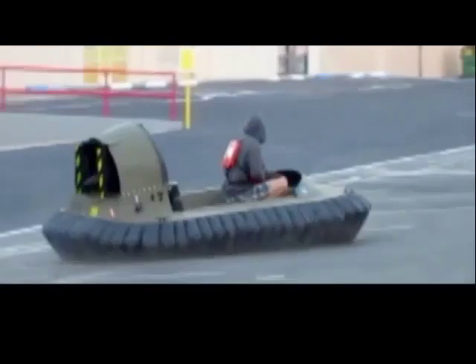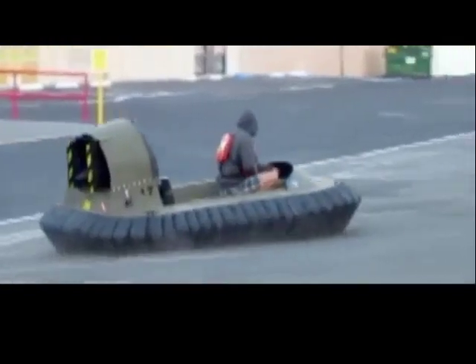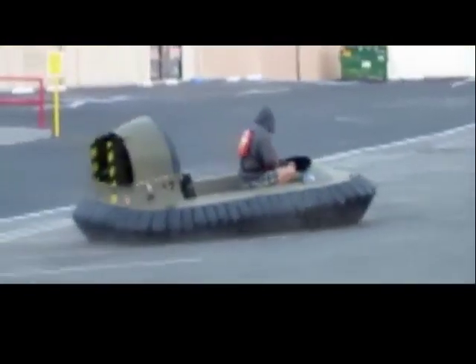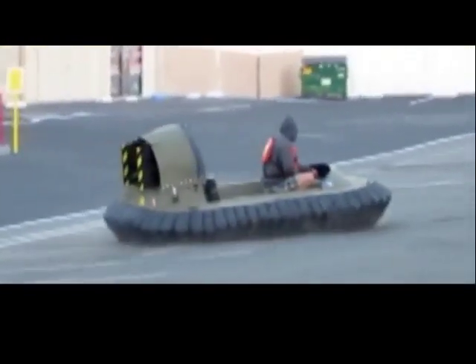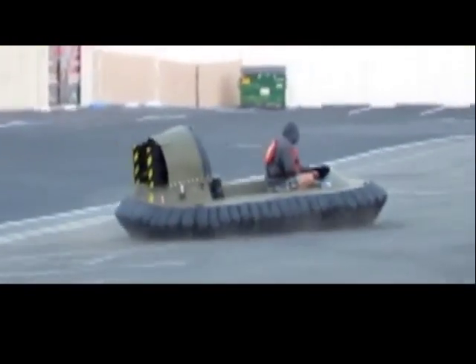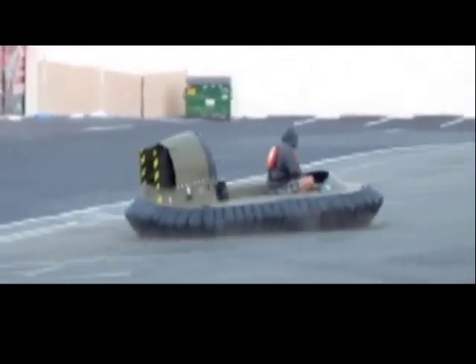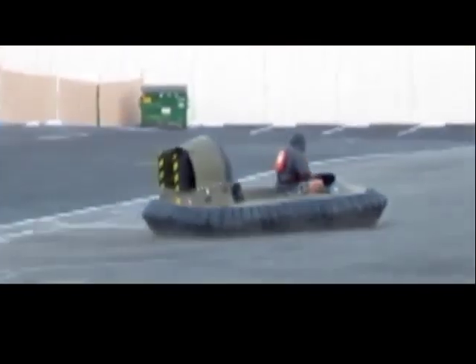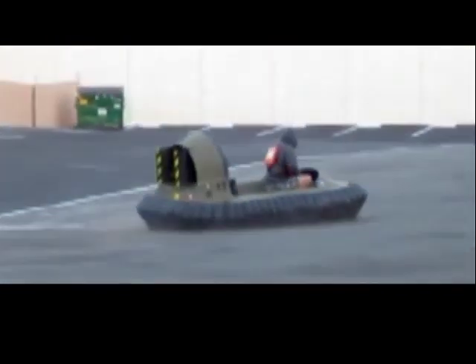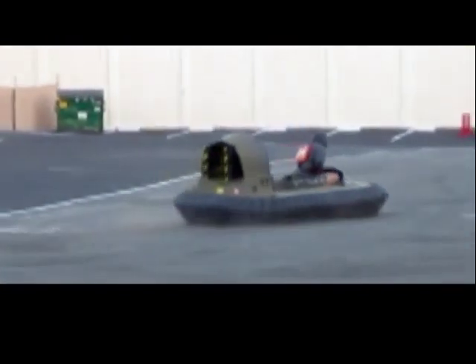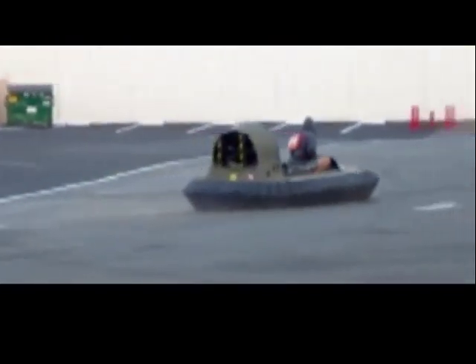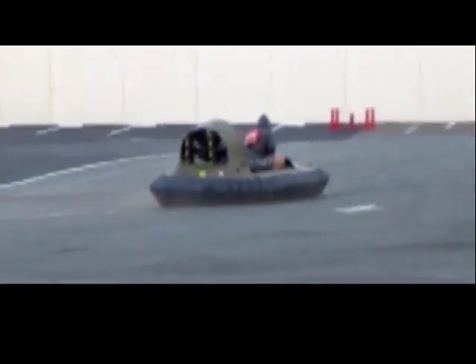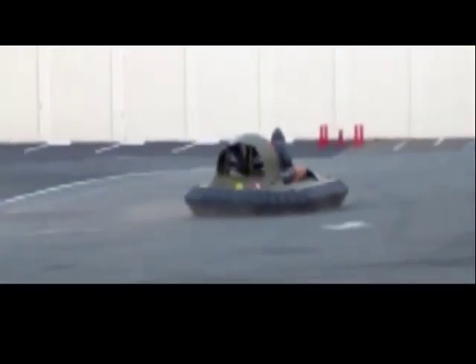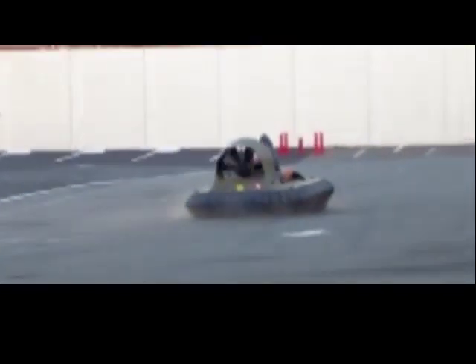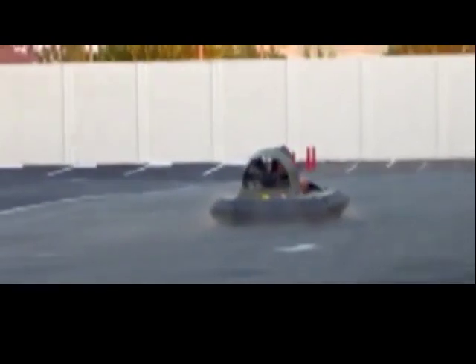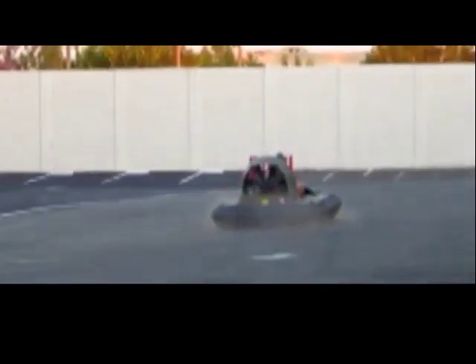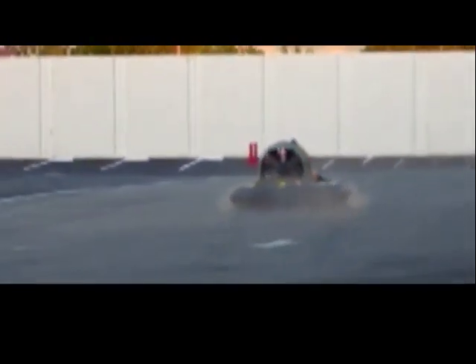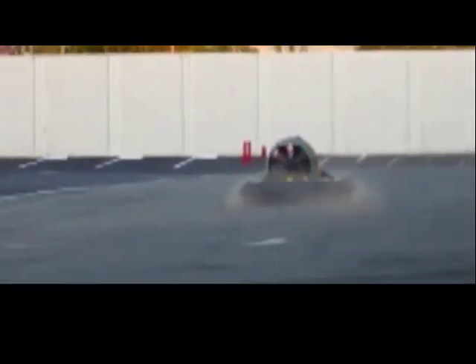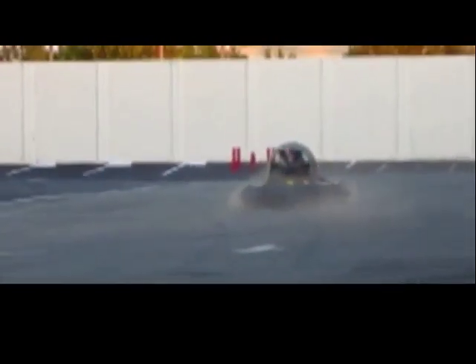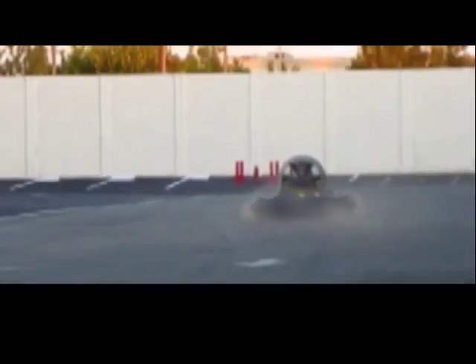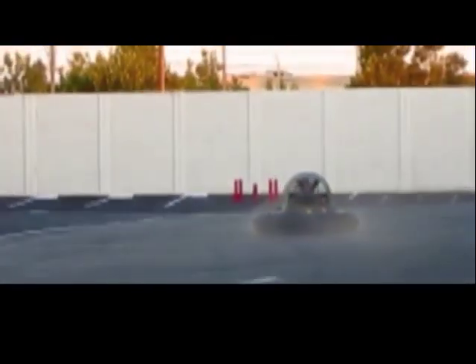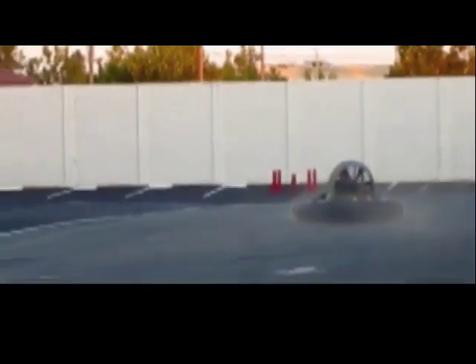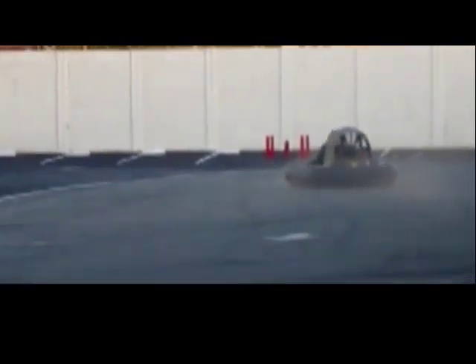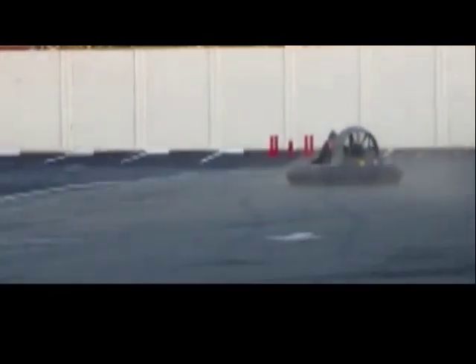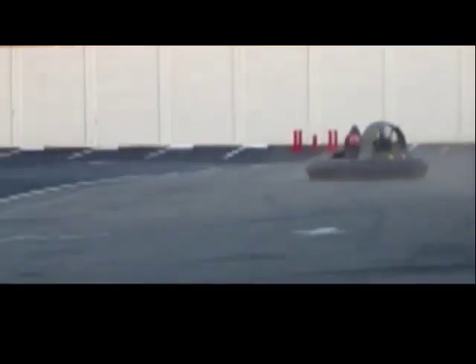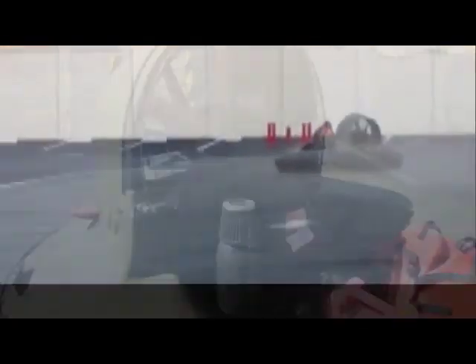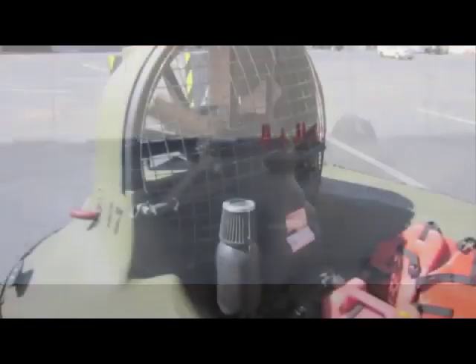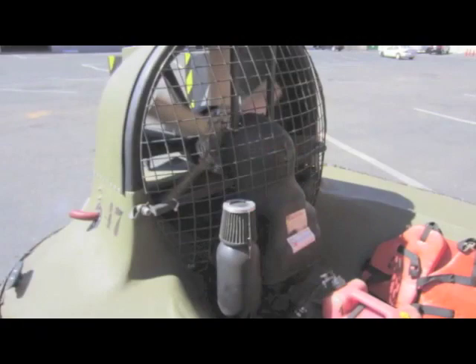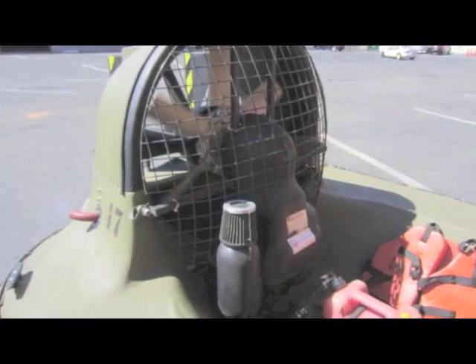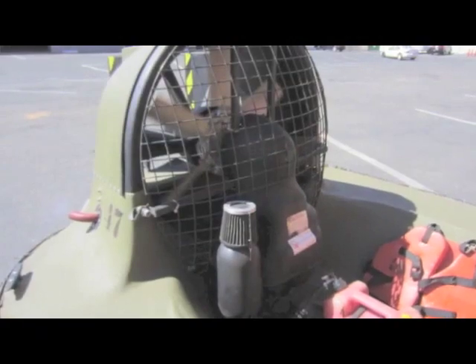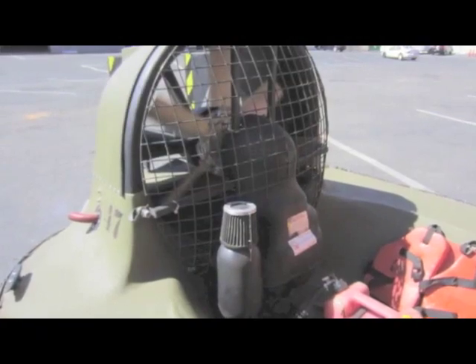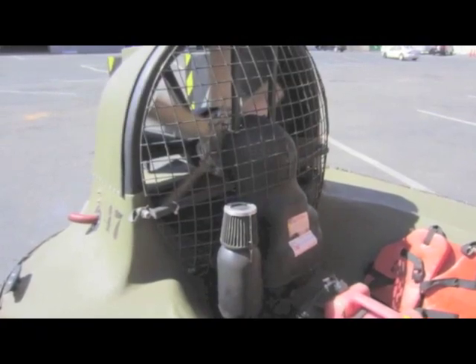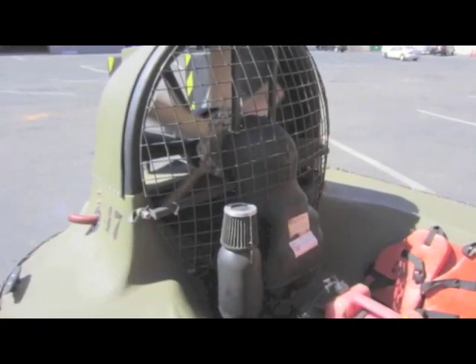You're looking at a SCAT hovercraft. It has a fiberglass hull and a 277 cc 26 horsepower Rotax engine. It steers and runs well. The fuel tank has a 3.5 gallon gasoline capacity.